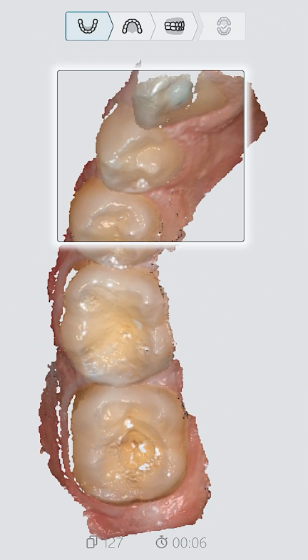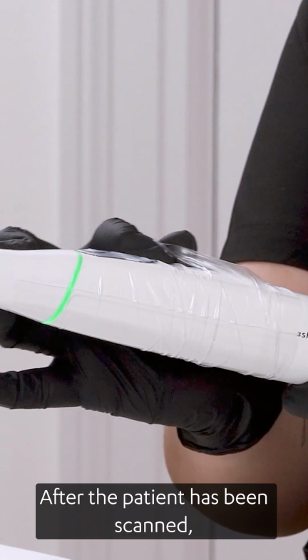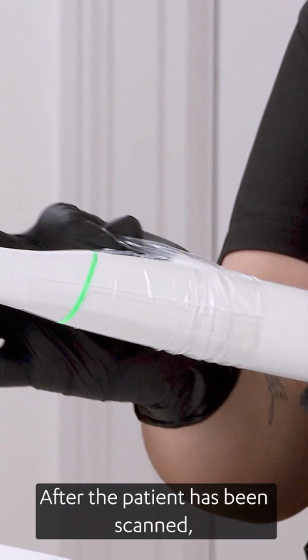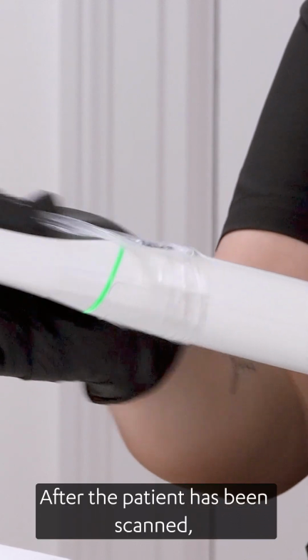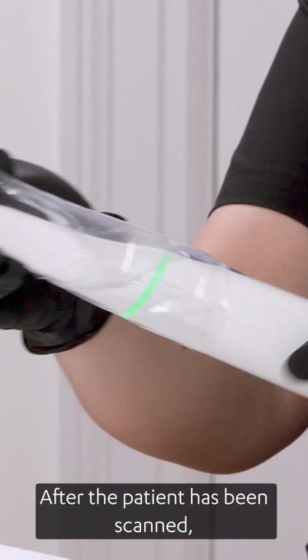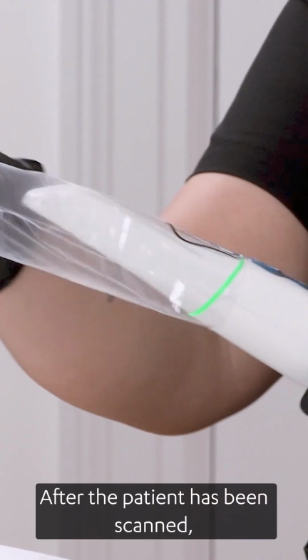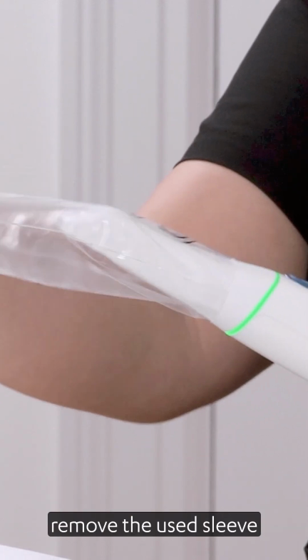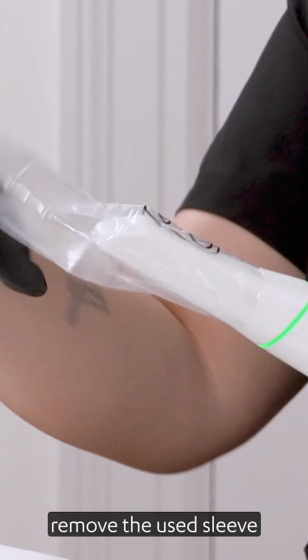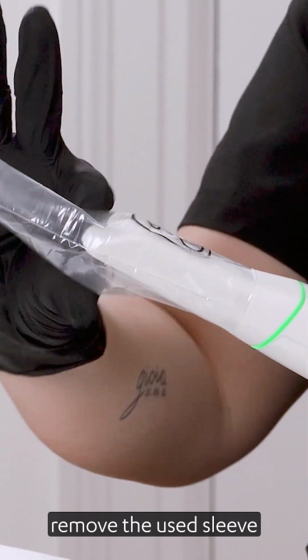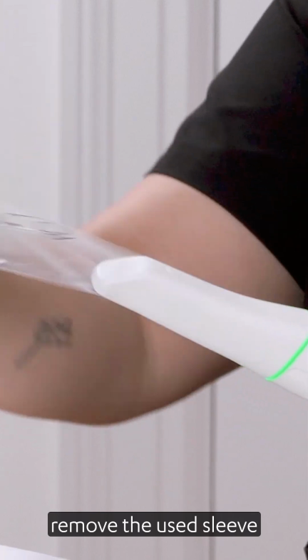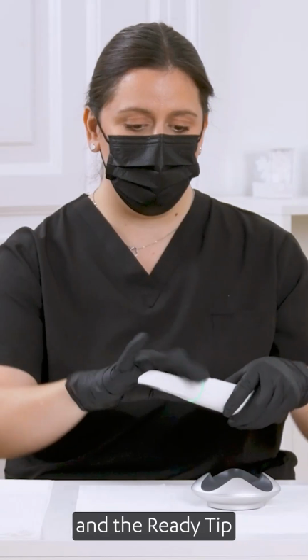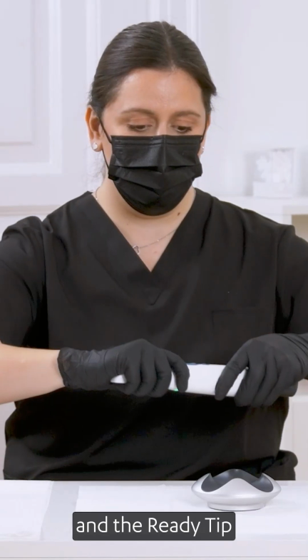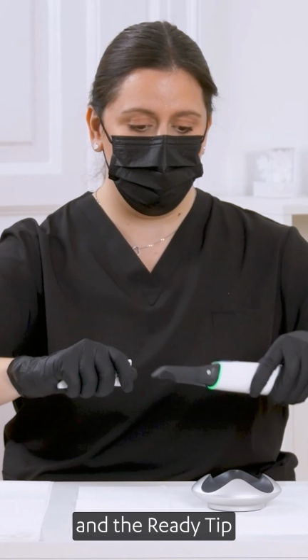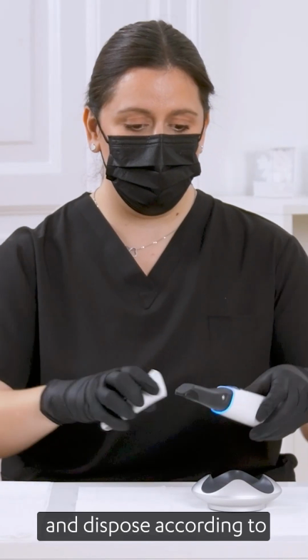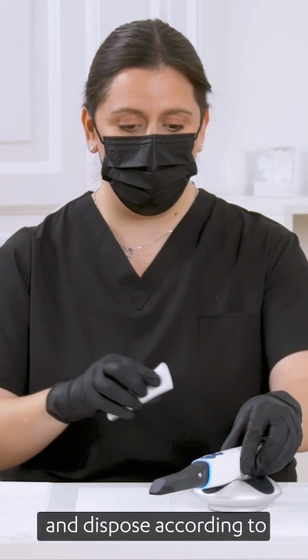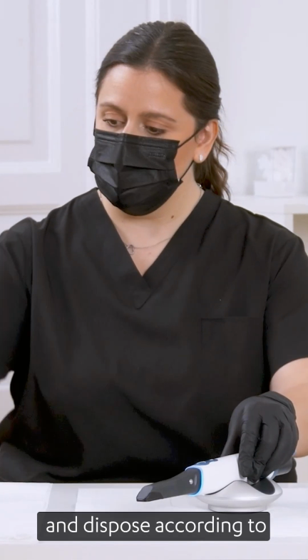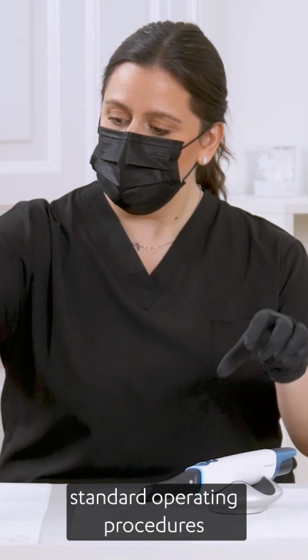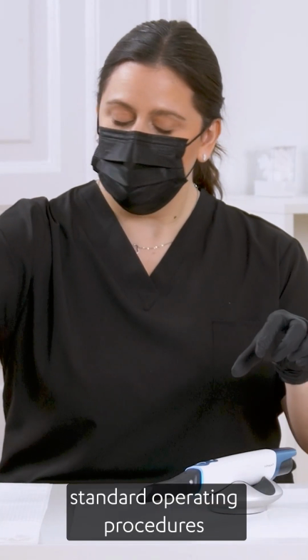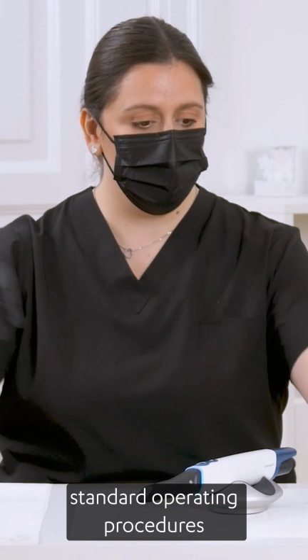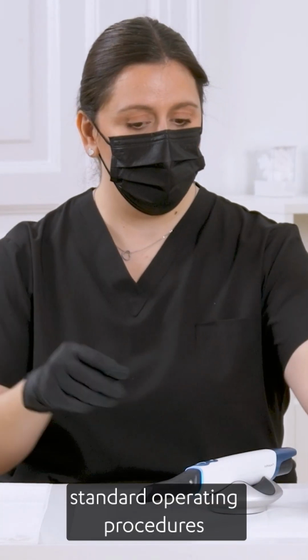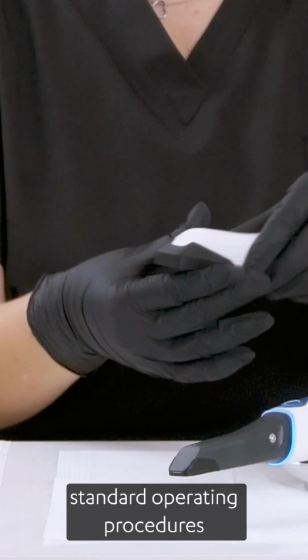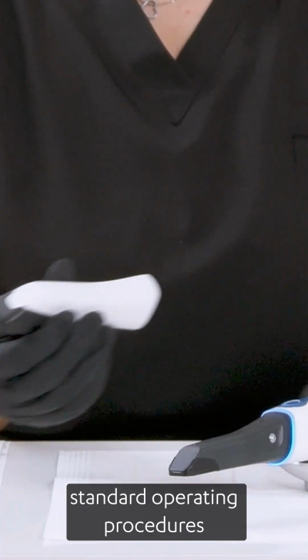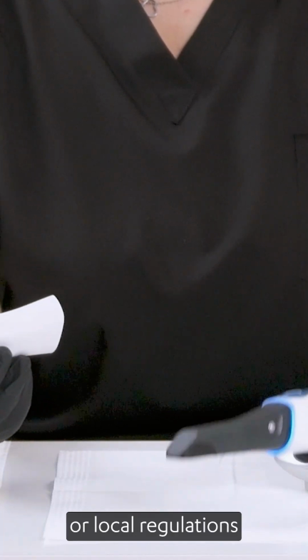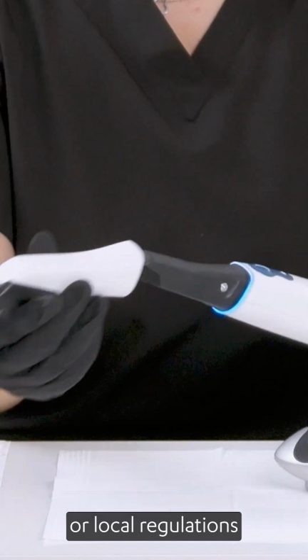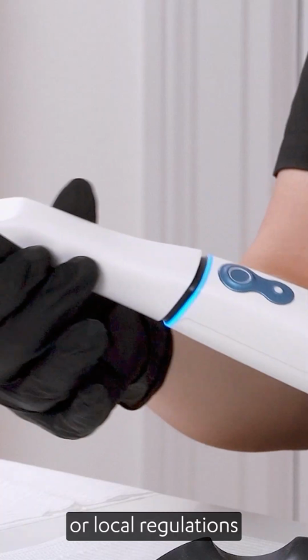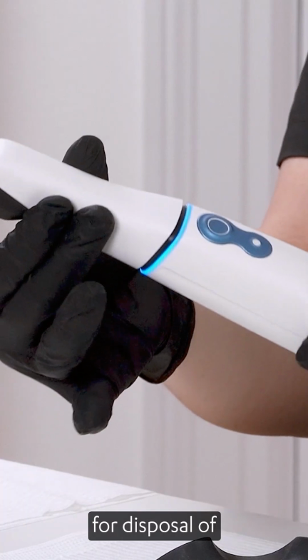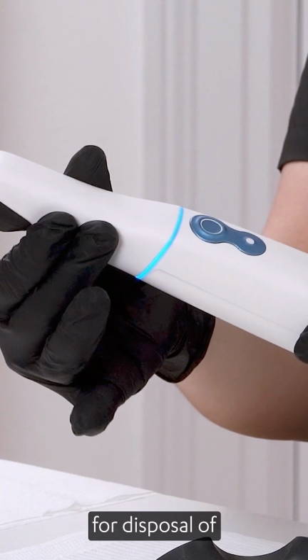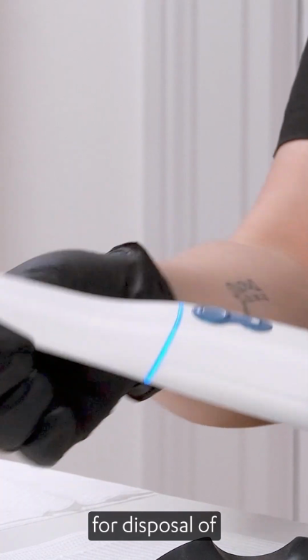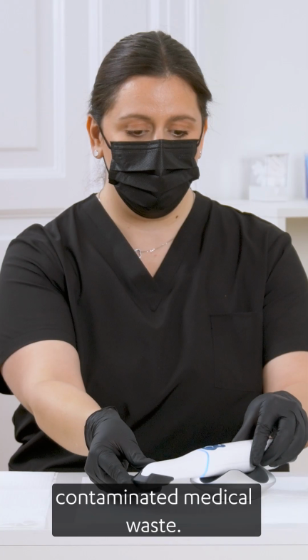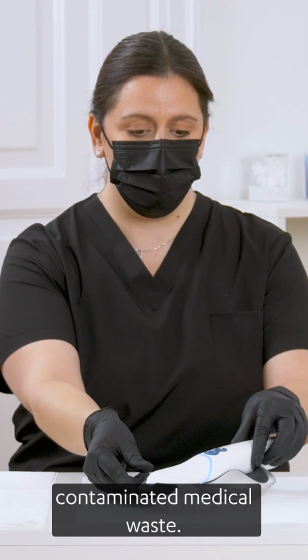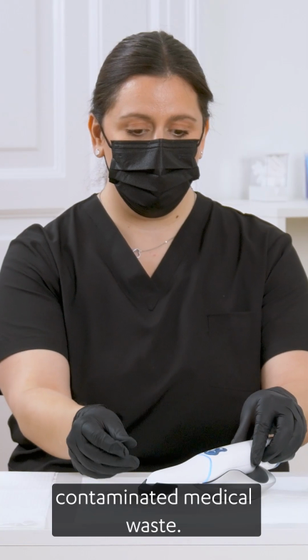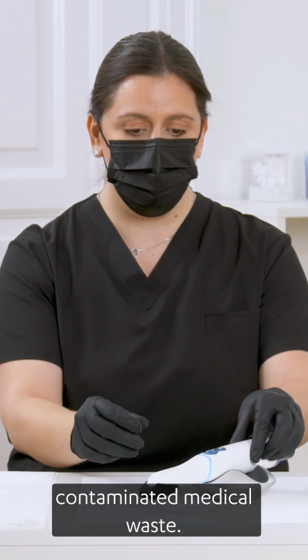After the patient has been scanned, remove the used sleeve and the Ready tip and dispose according to standard operating procedures or local regulations for disposal of contaminated medical waste.